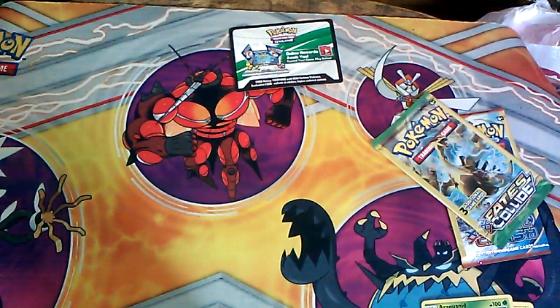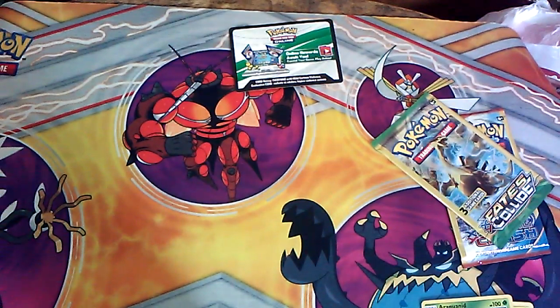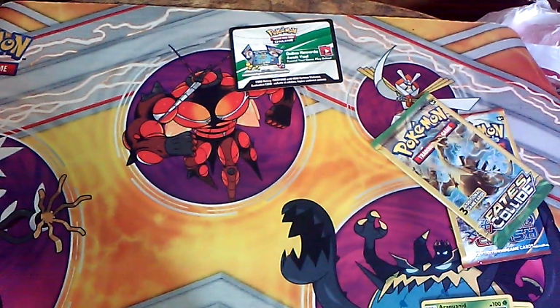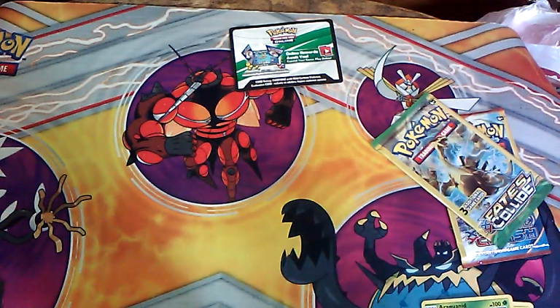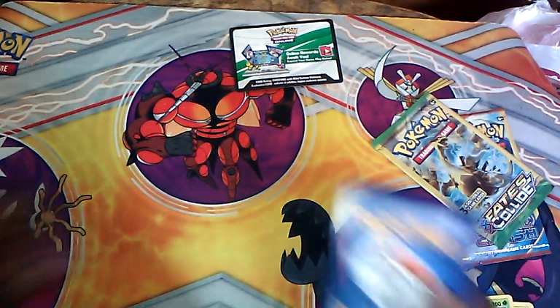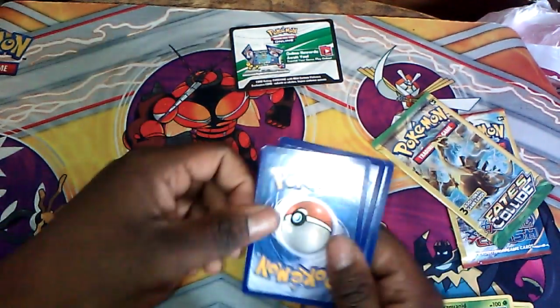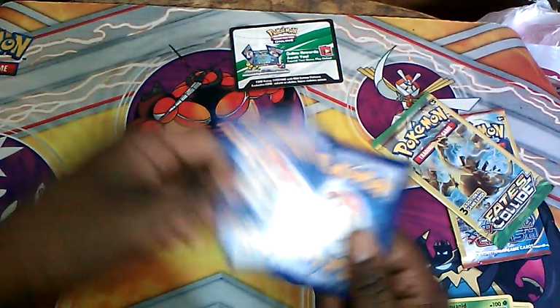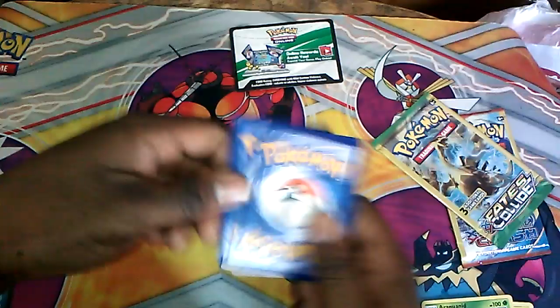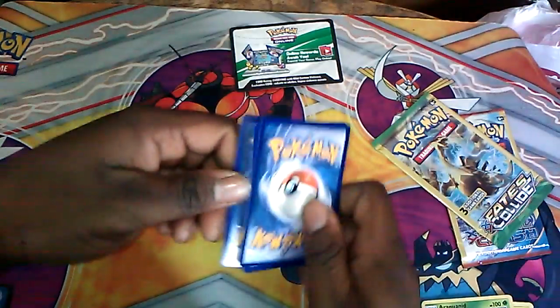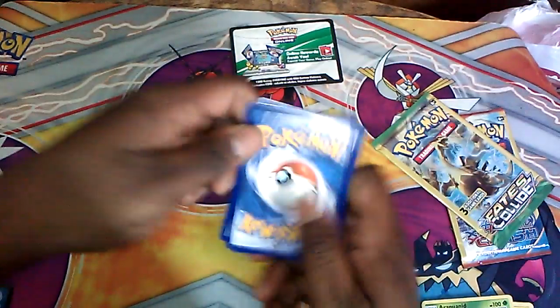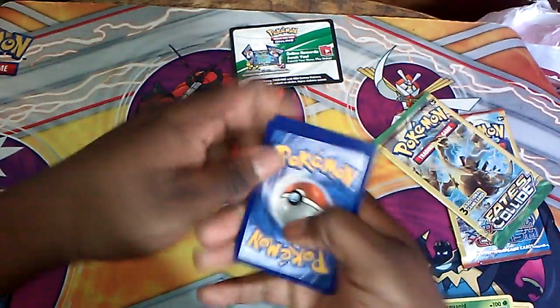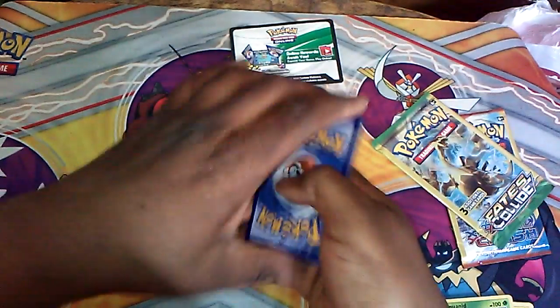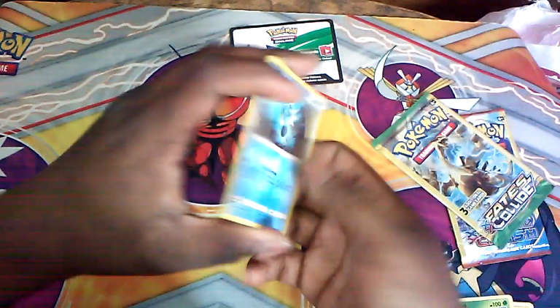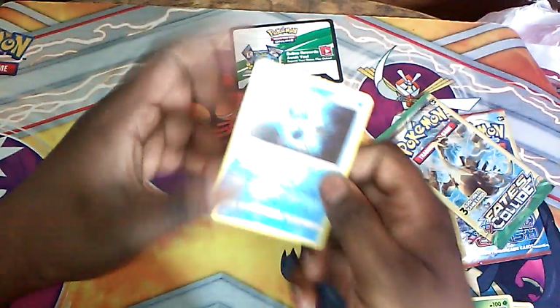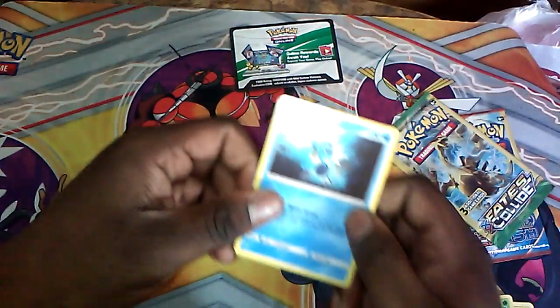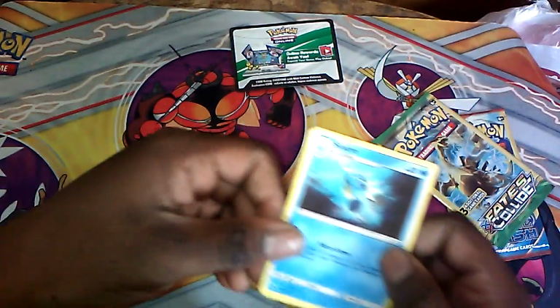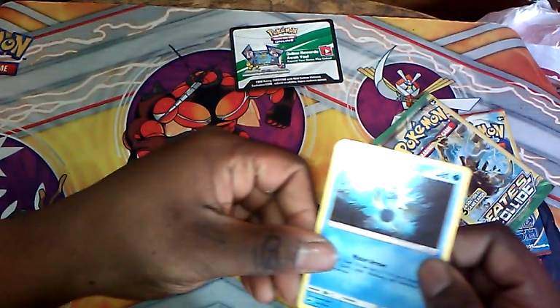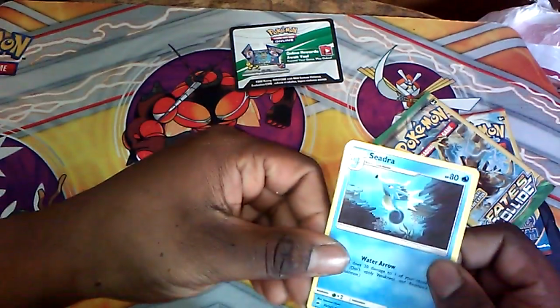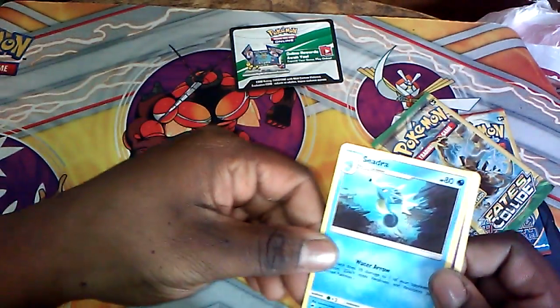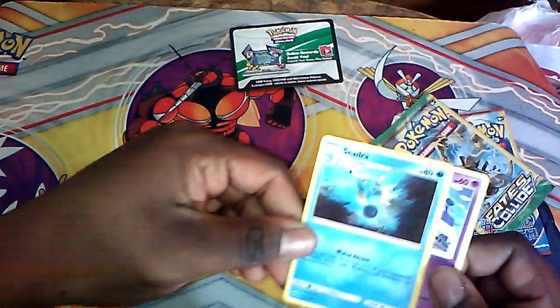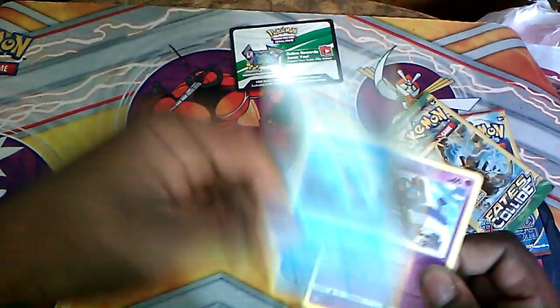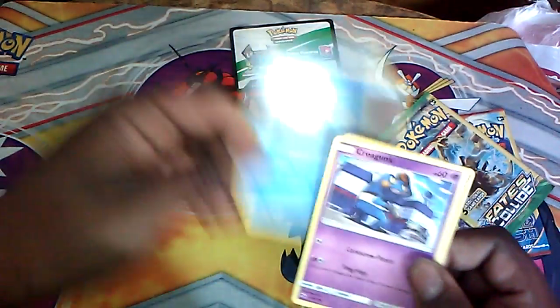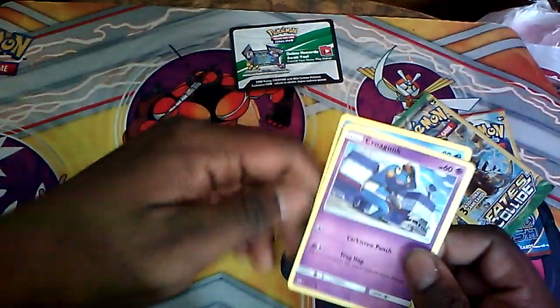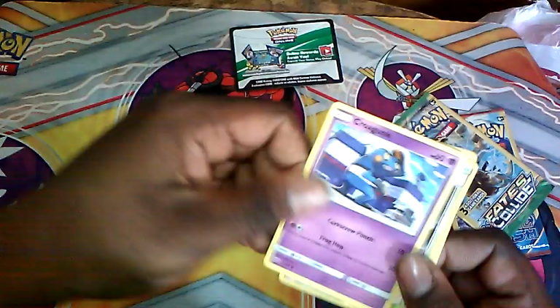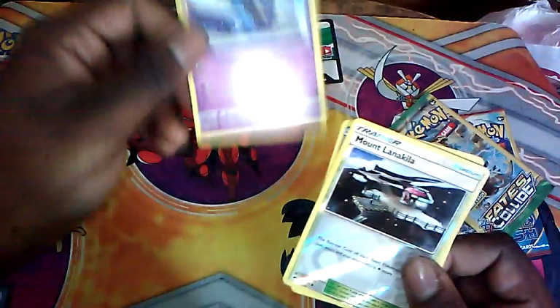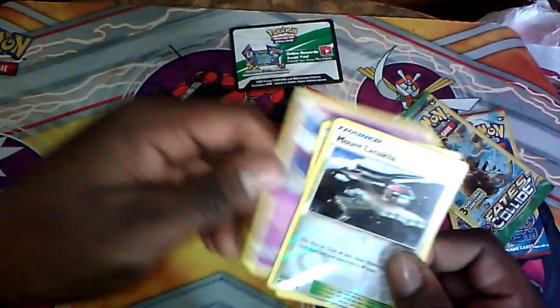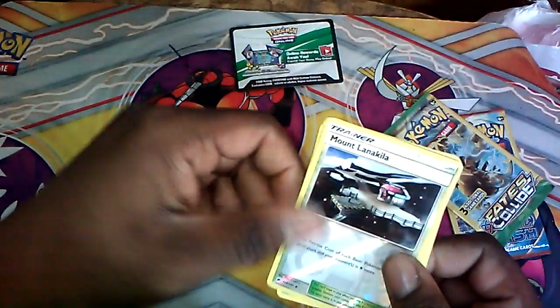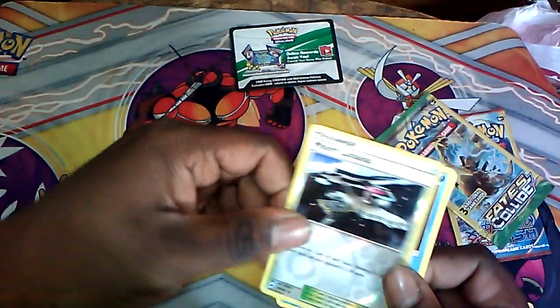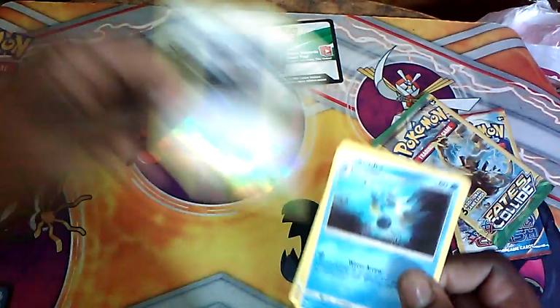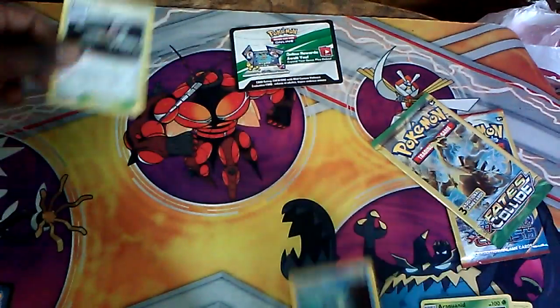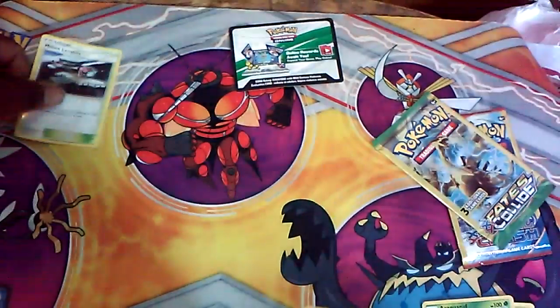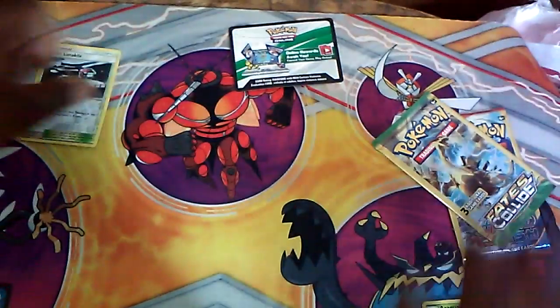Let's toss out the advertisement because nobody really cares about the advertisement. Let's see what we get. We have a horse, a Cedra, a Krogan, a reverse mount guy, keep Keela.